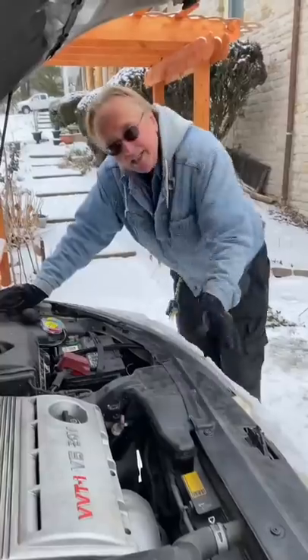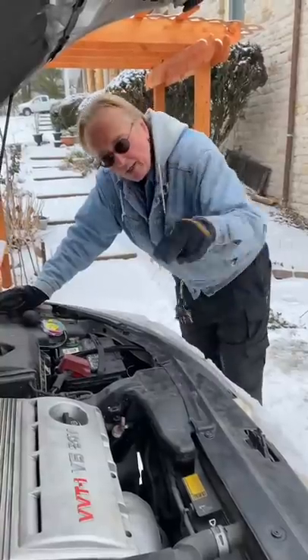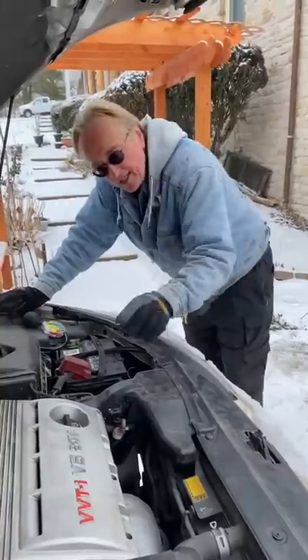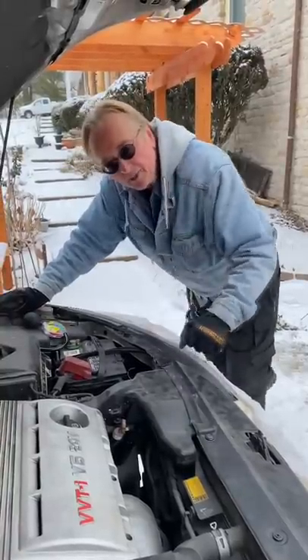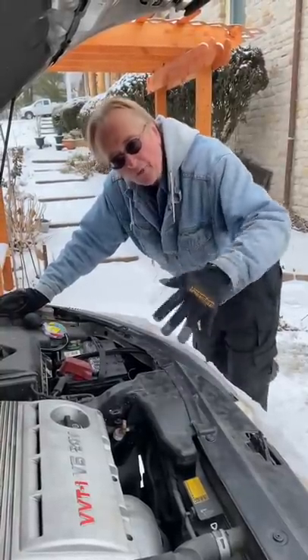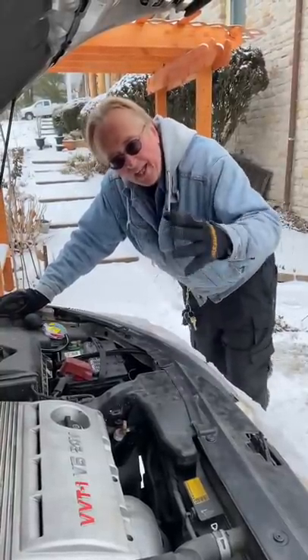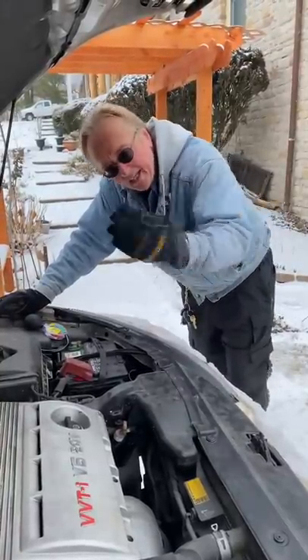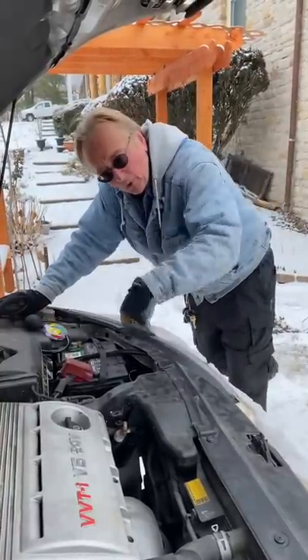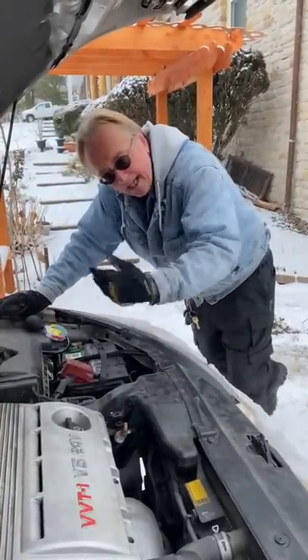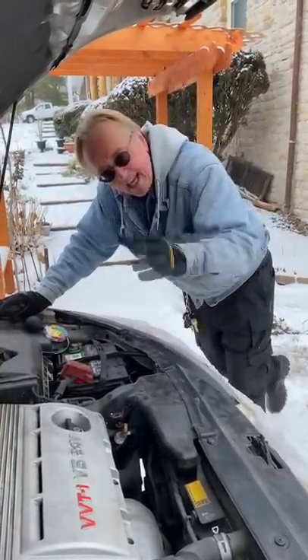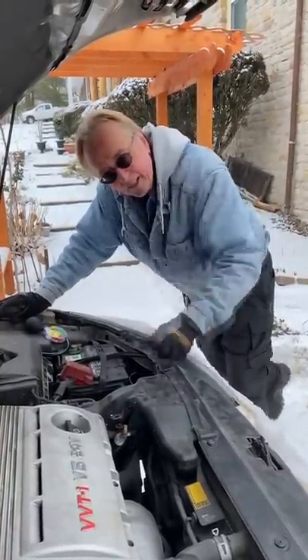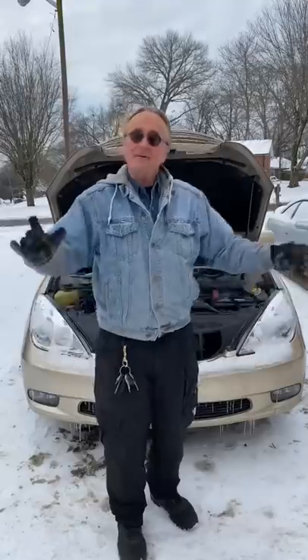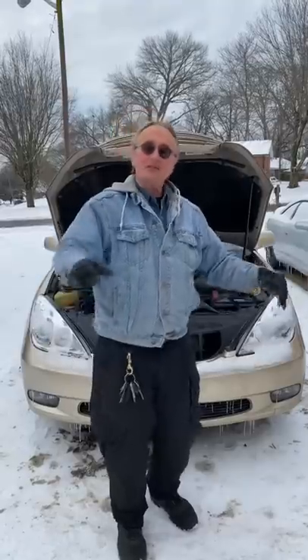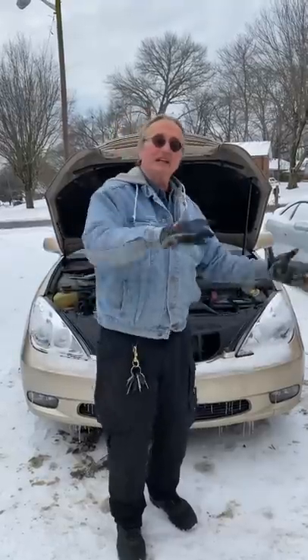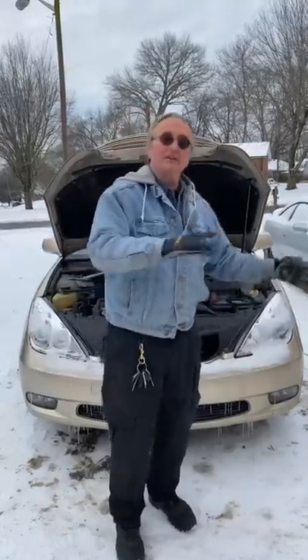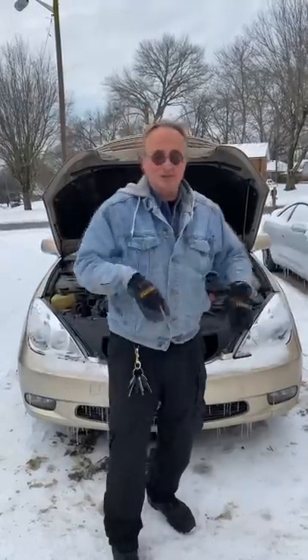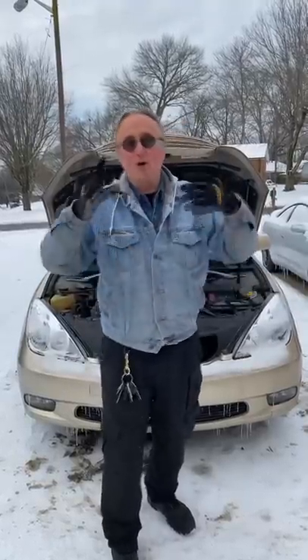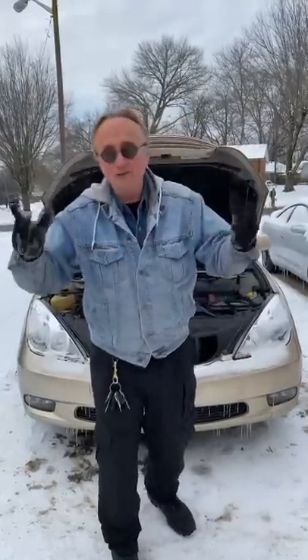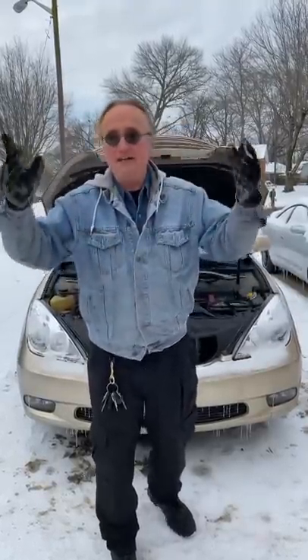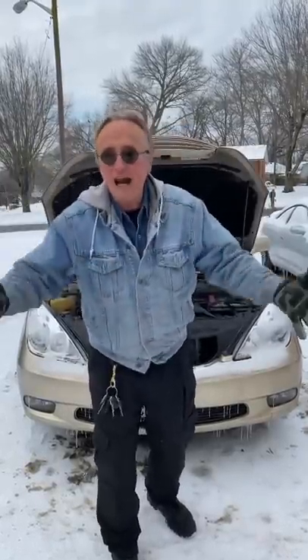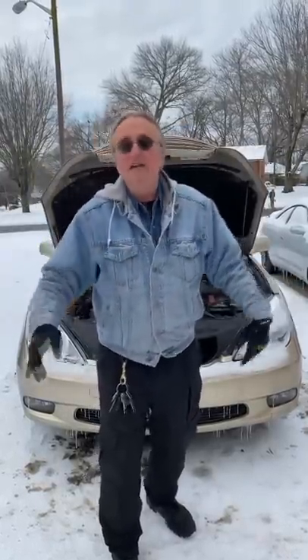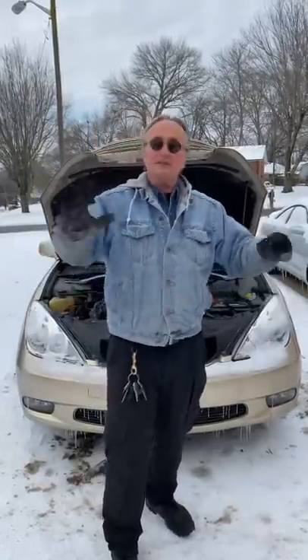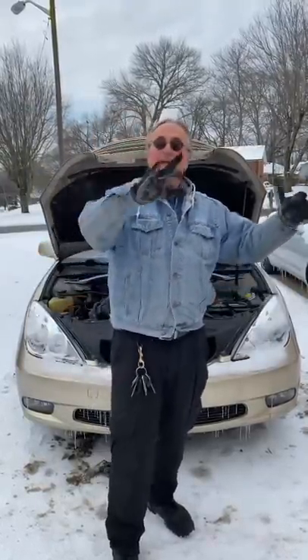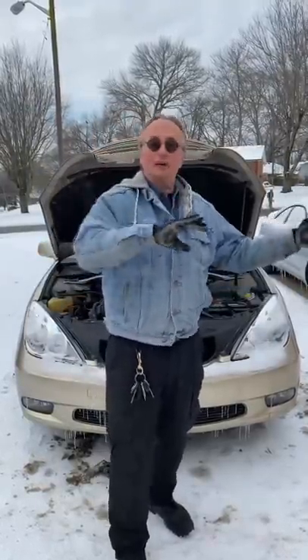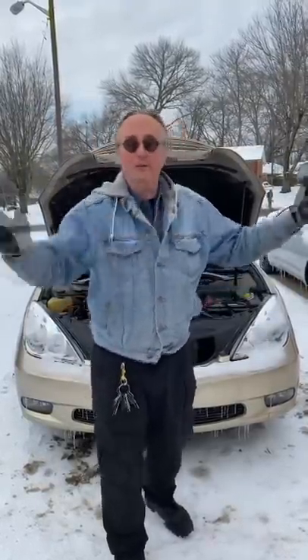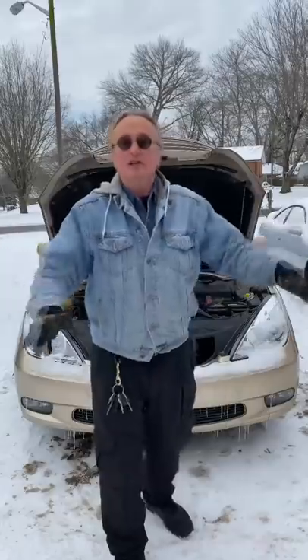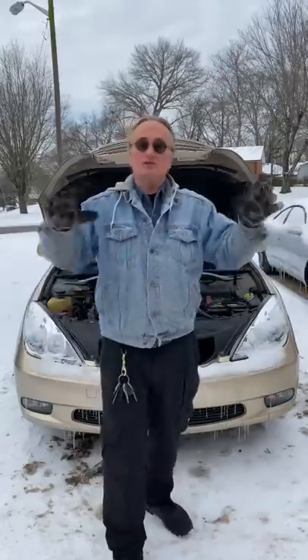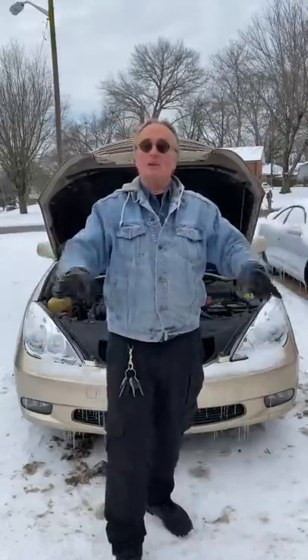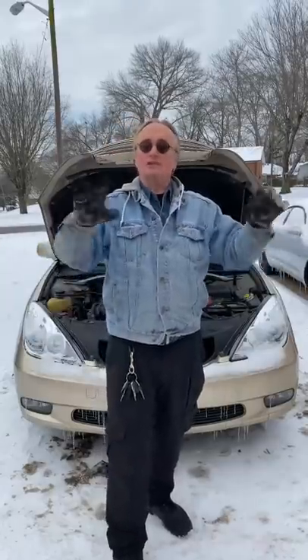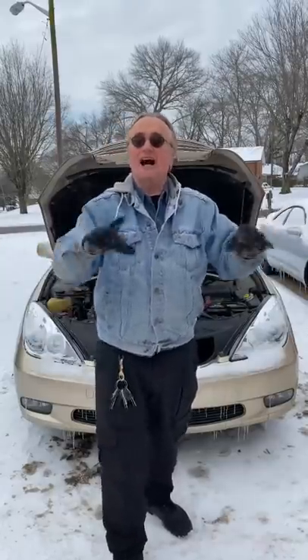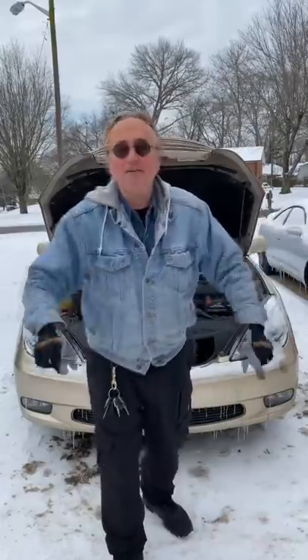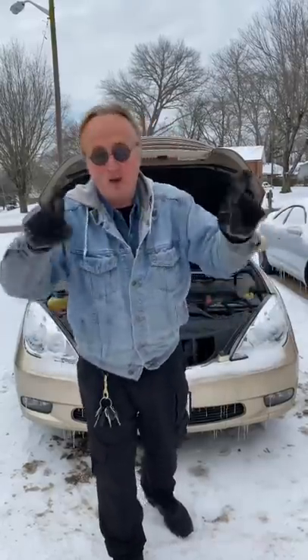The oil in the engine will be so thick it won't lubricate the engine right. Now if your car is in a heated garage, you can go outside and drive if it's minus 40 degrees — you just don't want to shut the car off that cold.